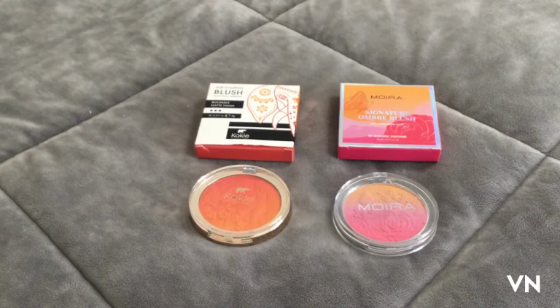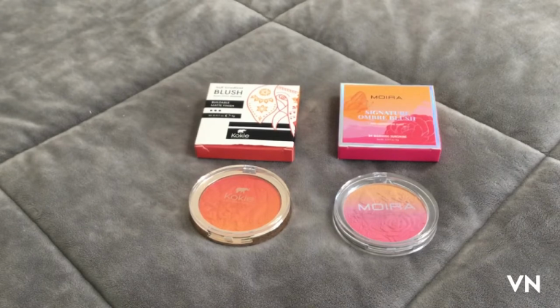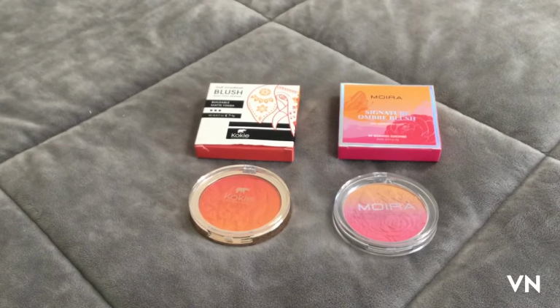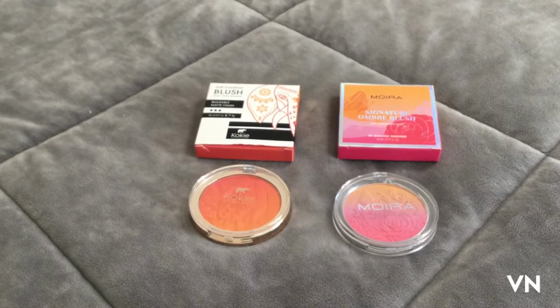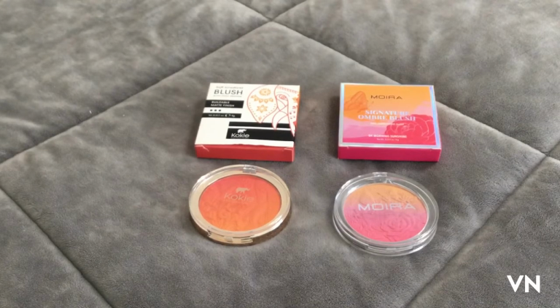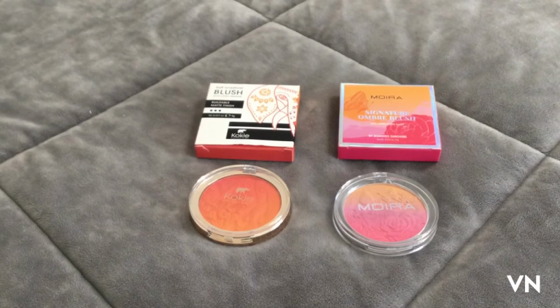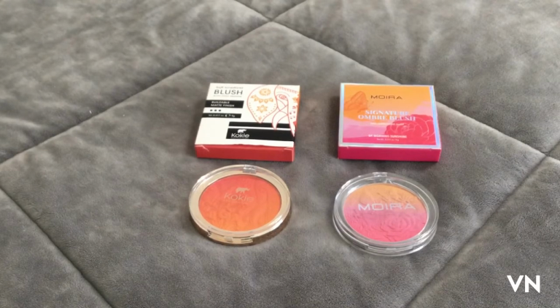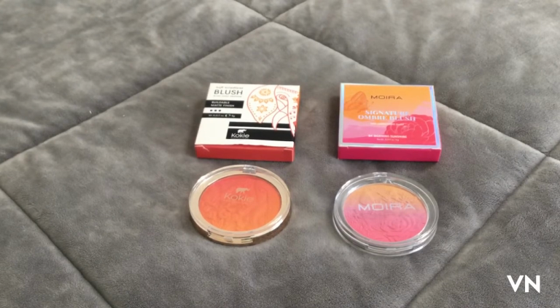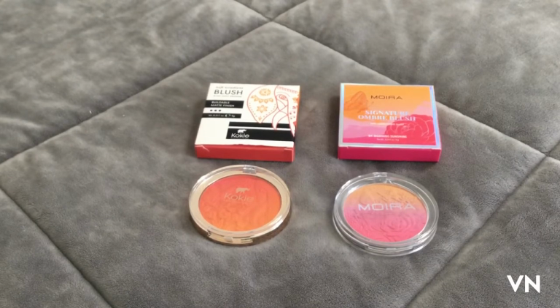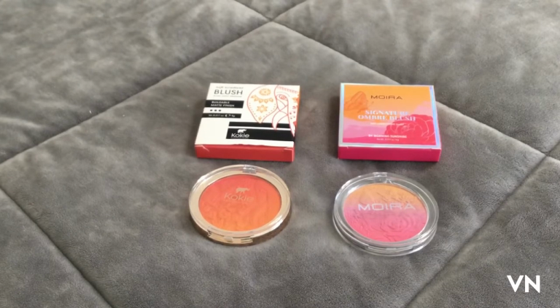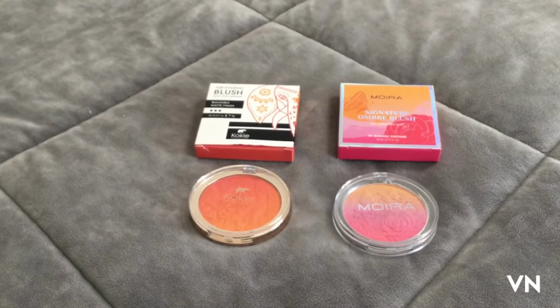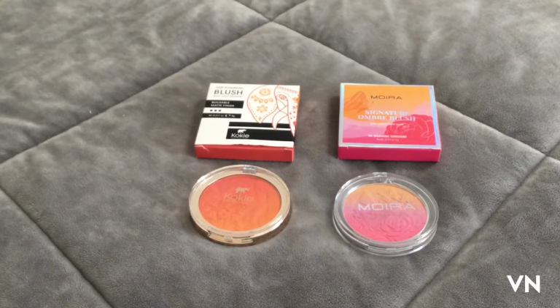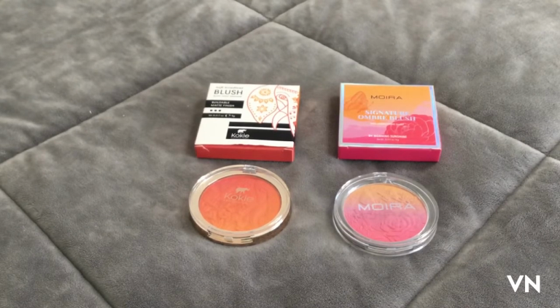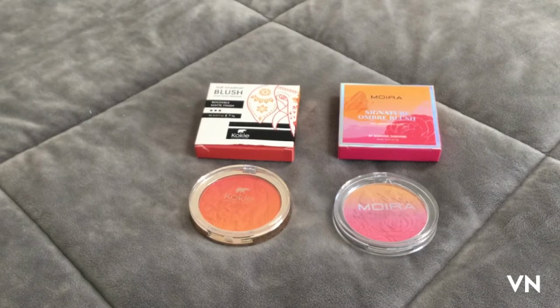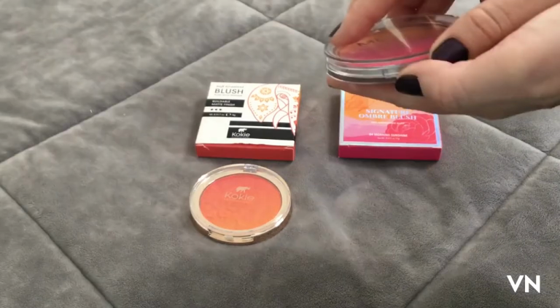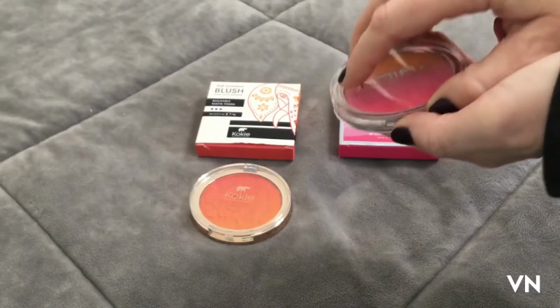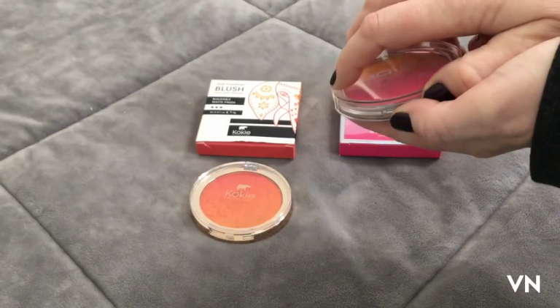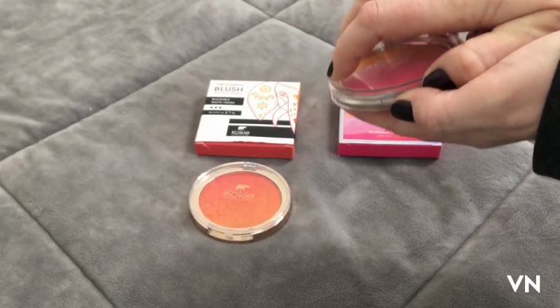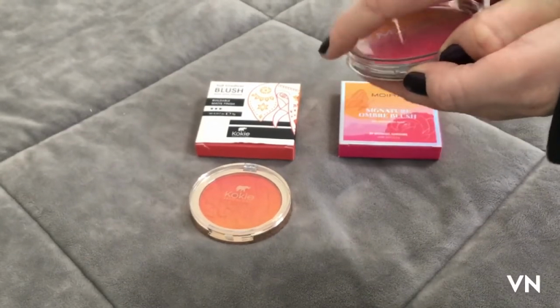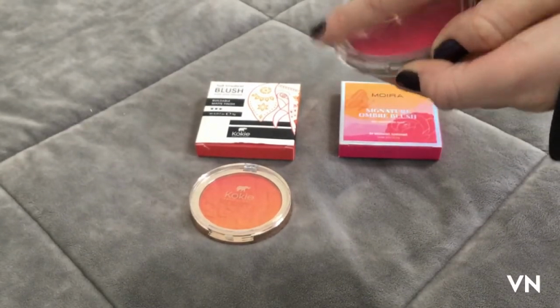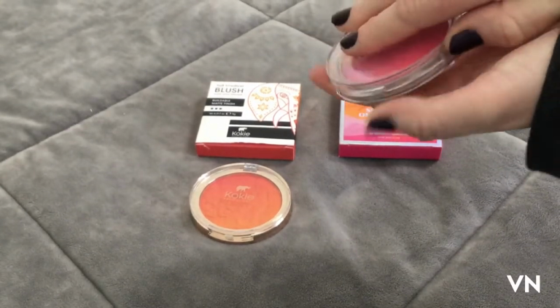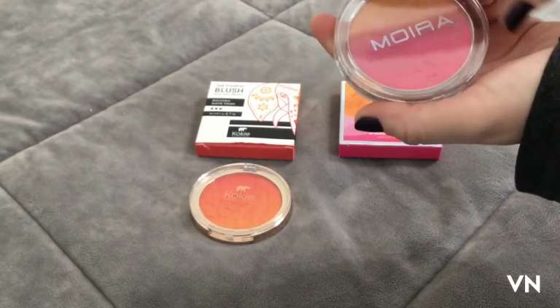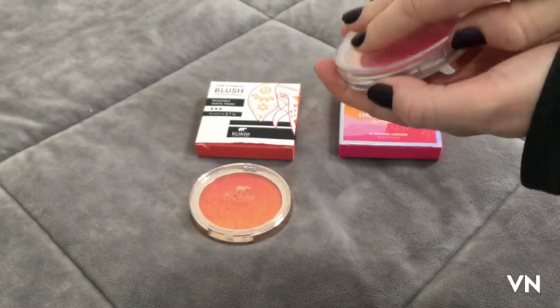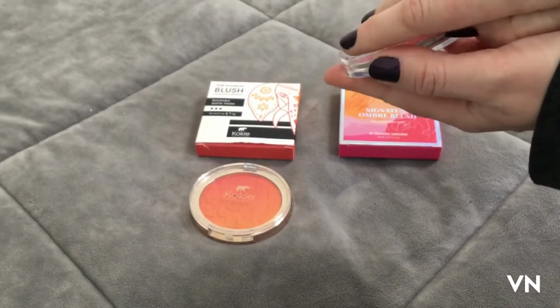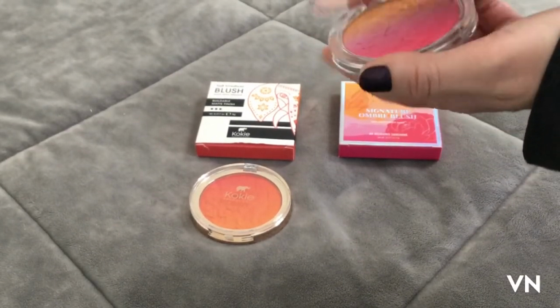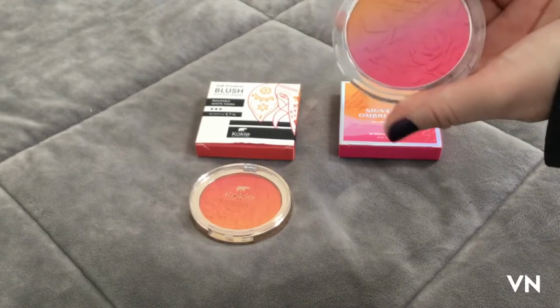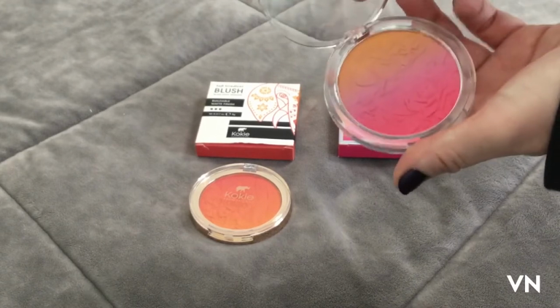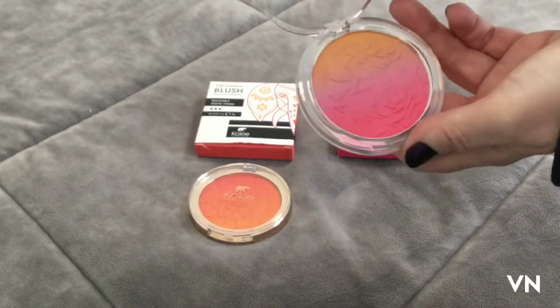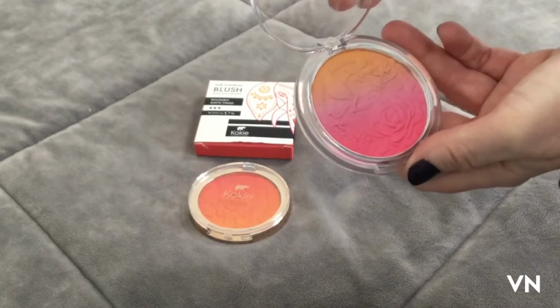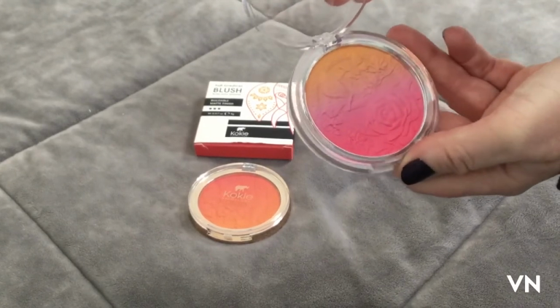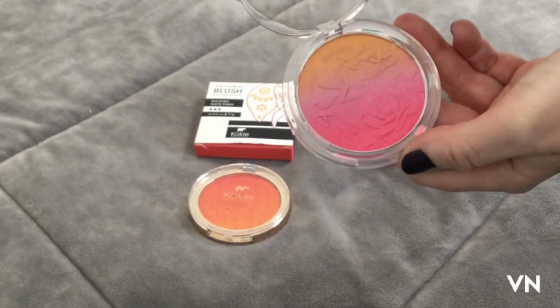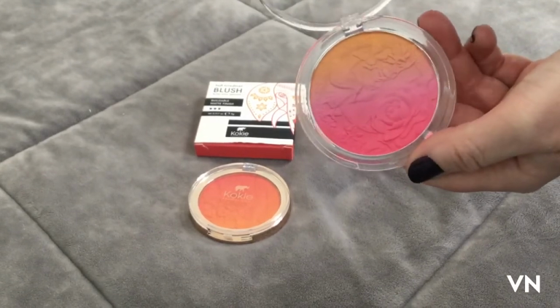I wanted to swatch them real quick and then go outside and see what they look like, and then end this because I like short videos. I apologize for my horrific allergies — I did take Benadryl.